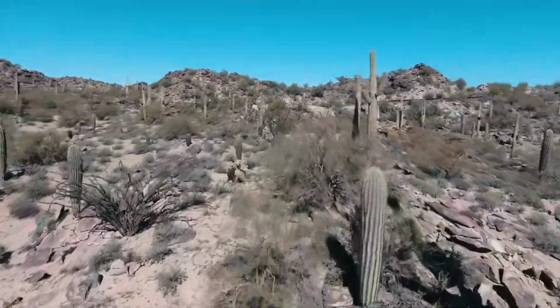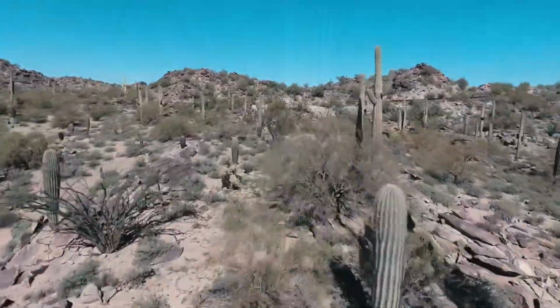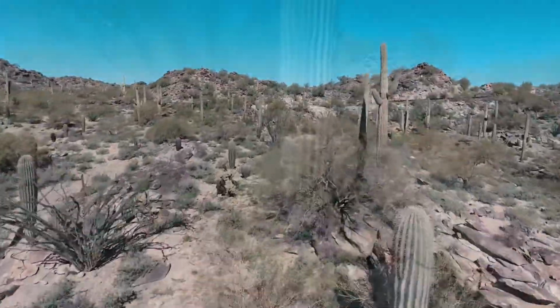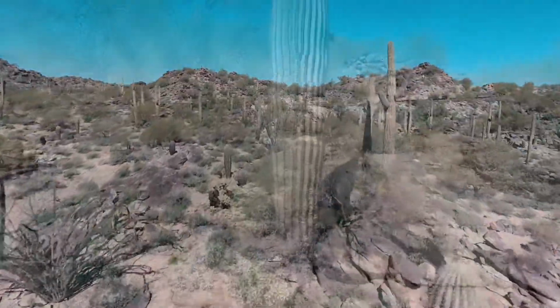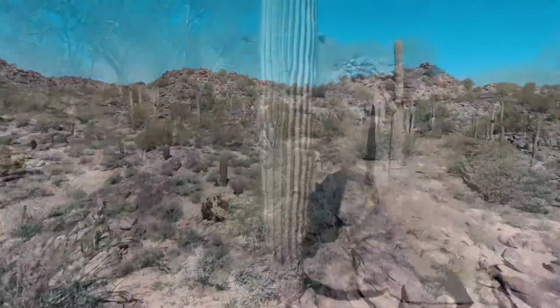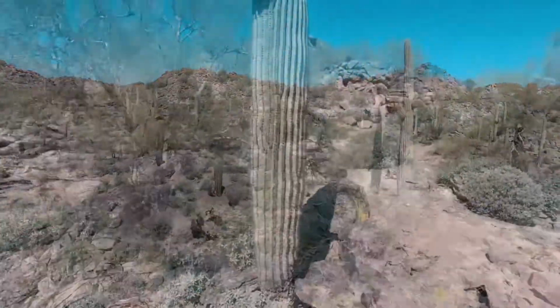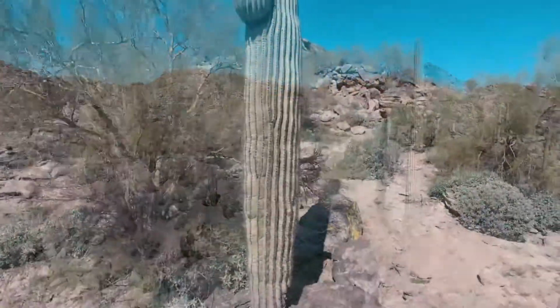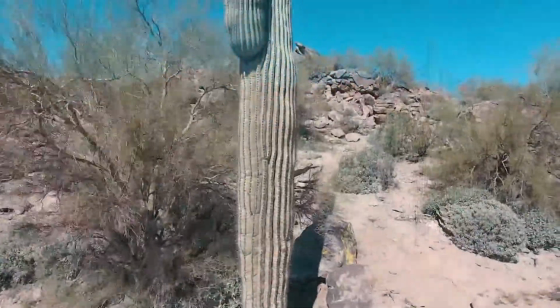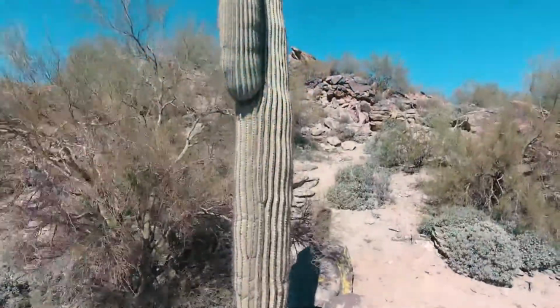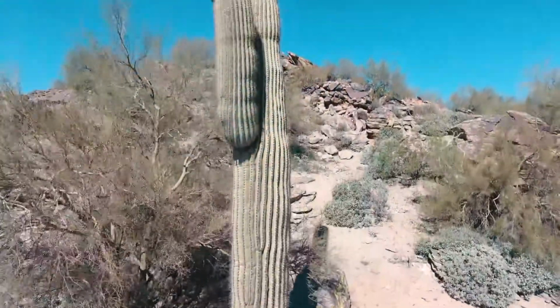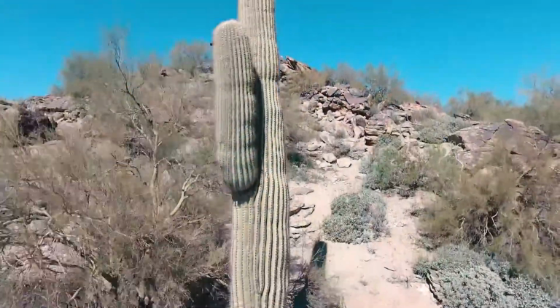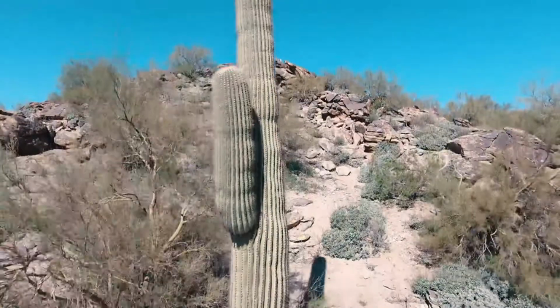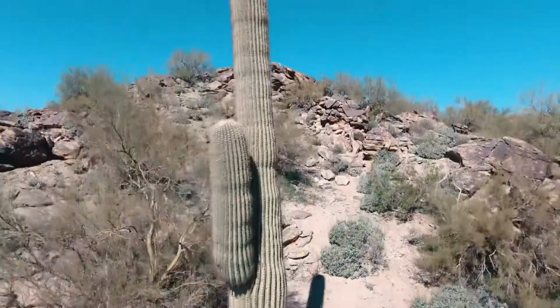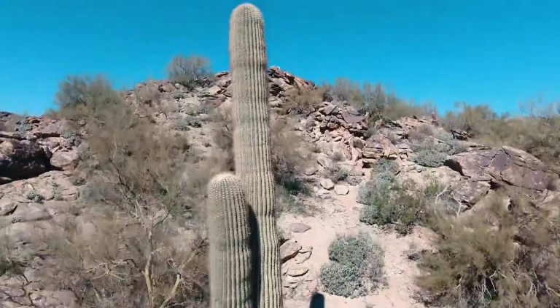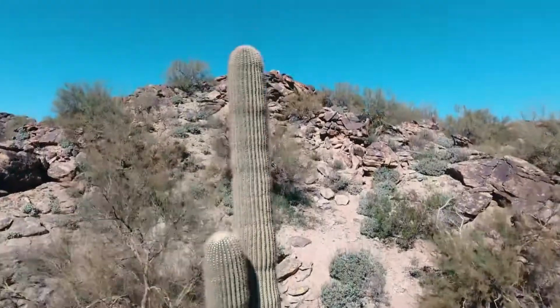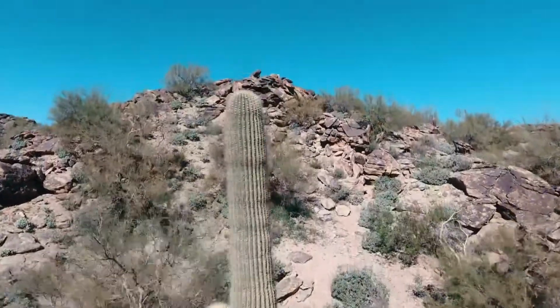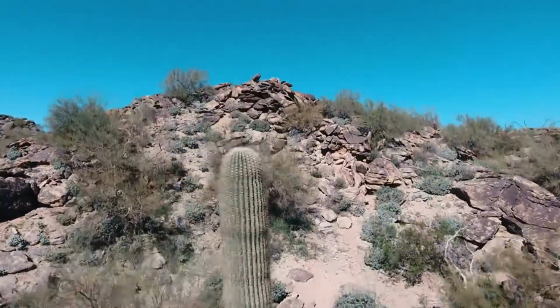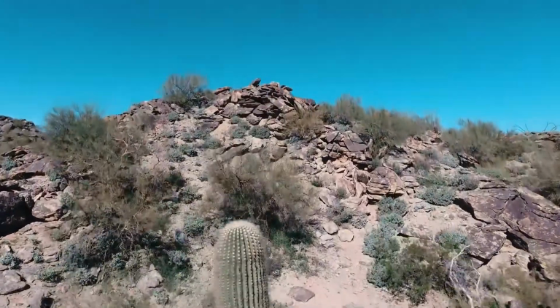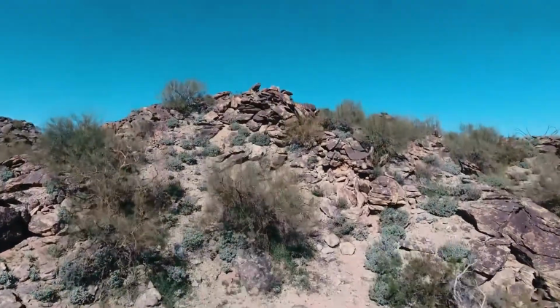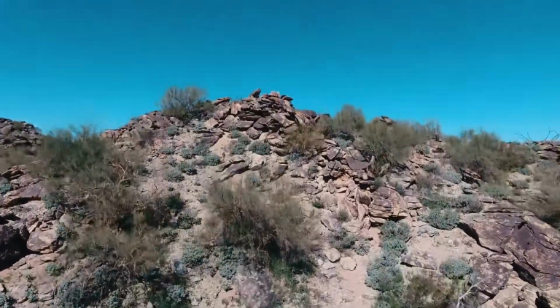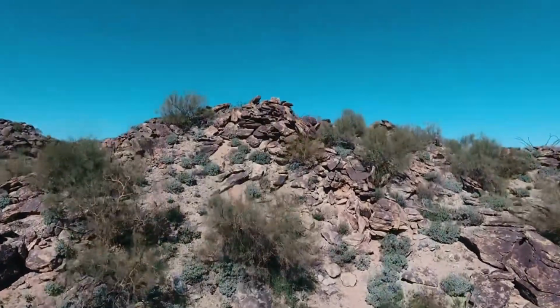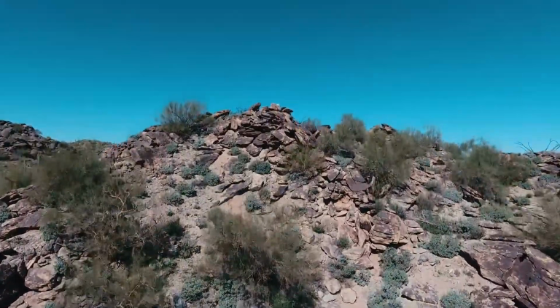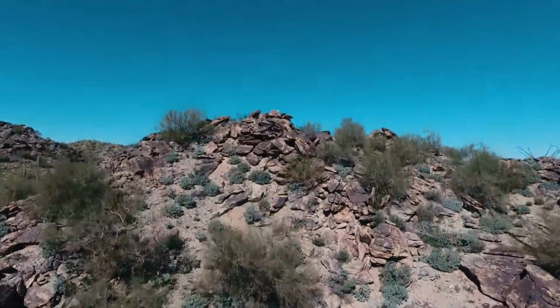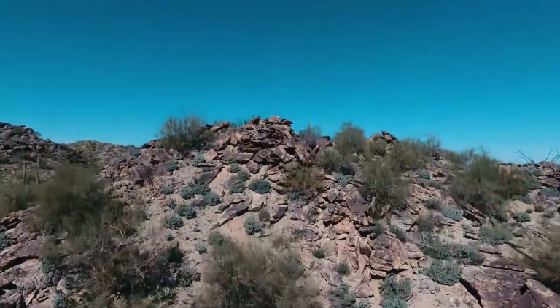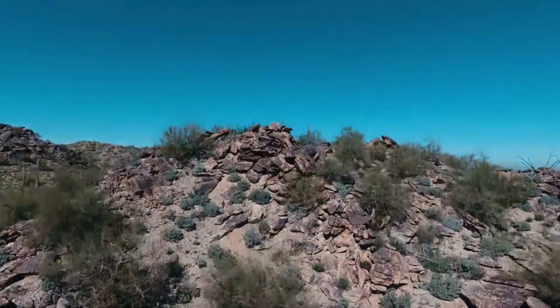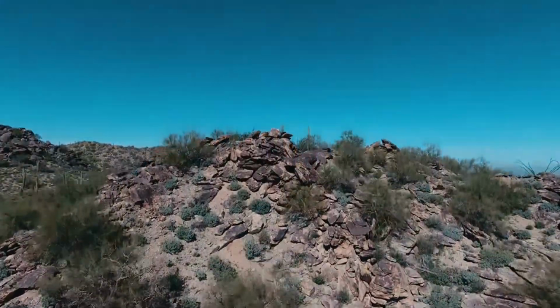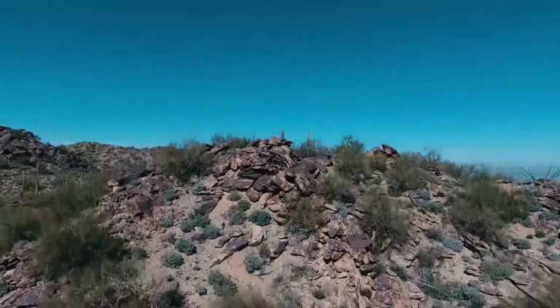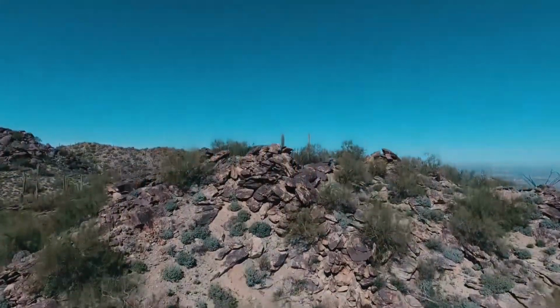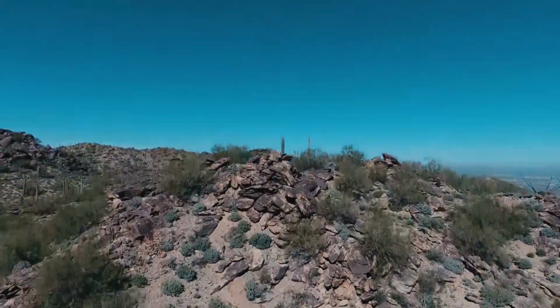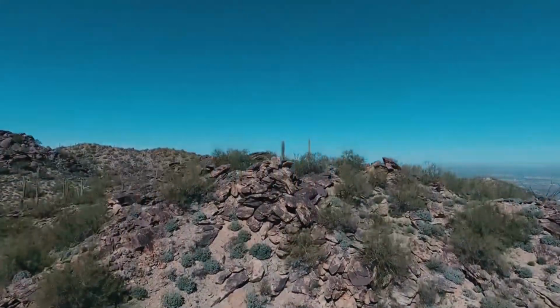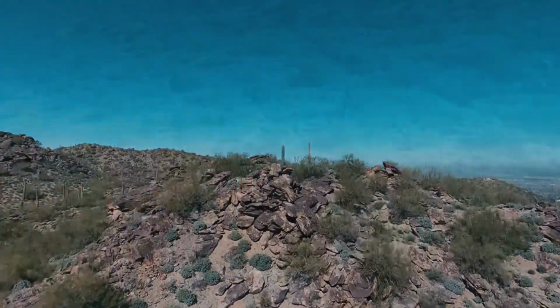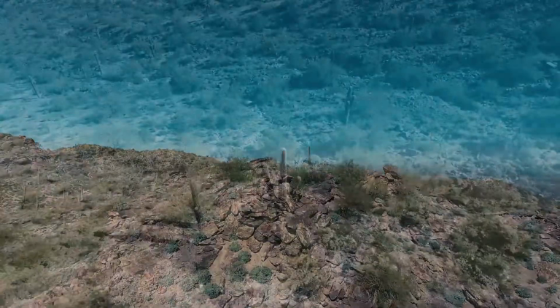A very popular place to visit is Dobbins Lookout, which exhibits the highest point in the park from where visitors can take in breathtaking views of all of Phoenix.